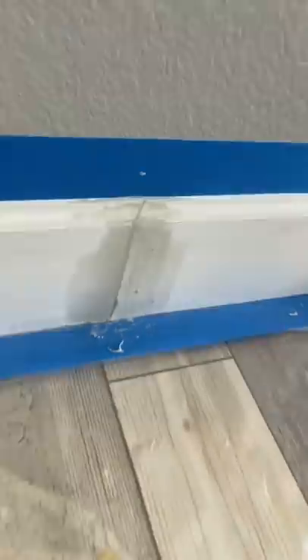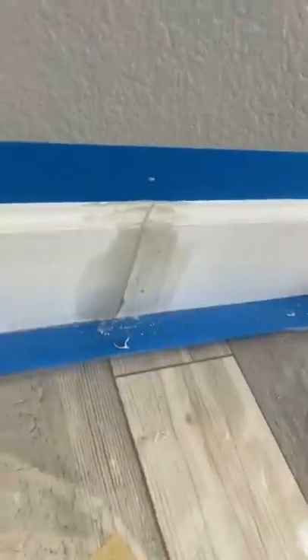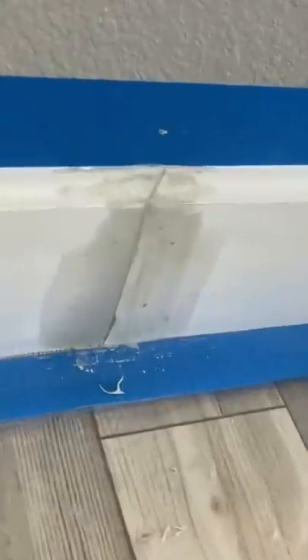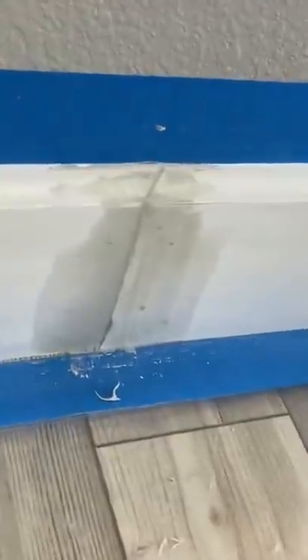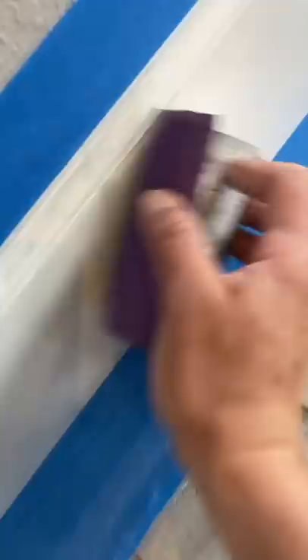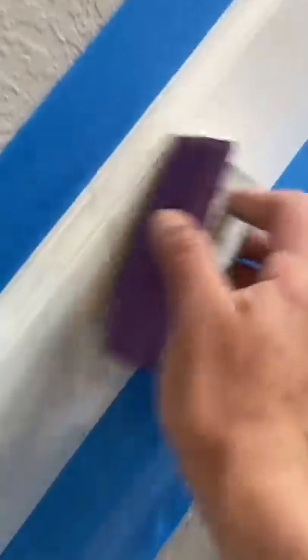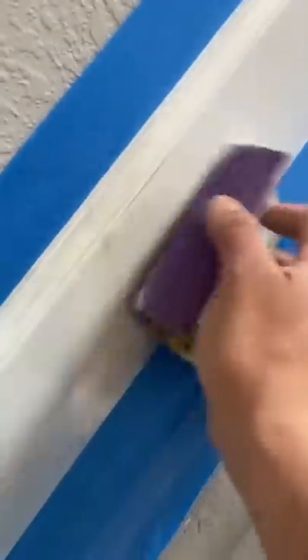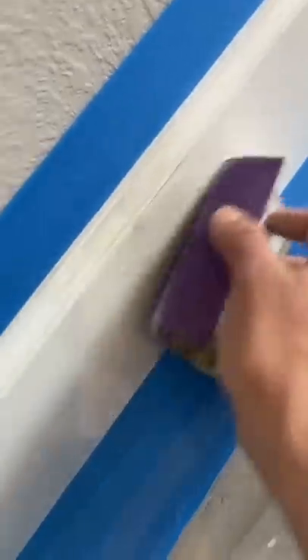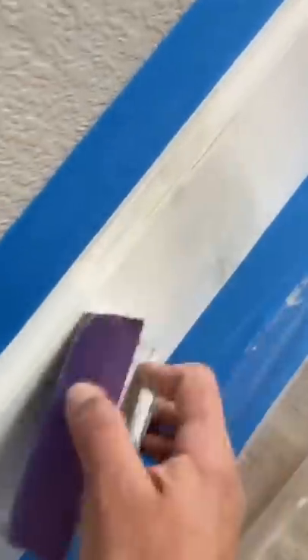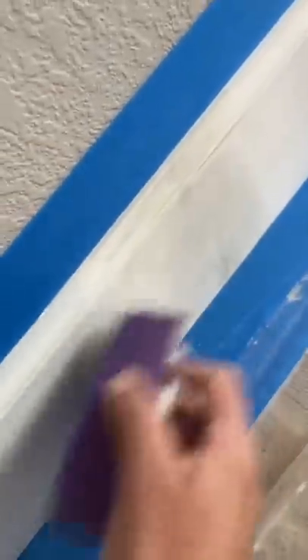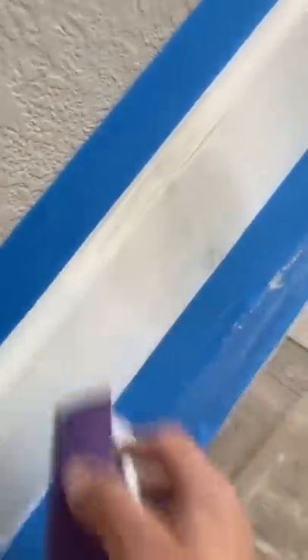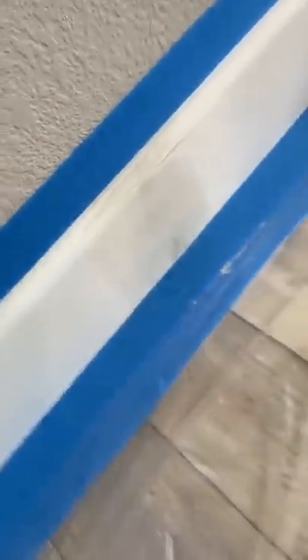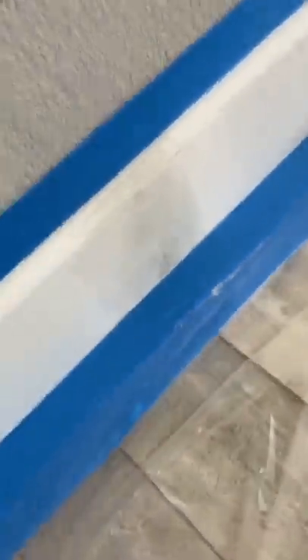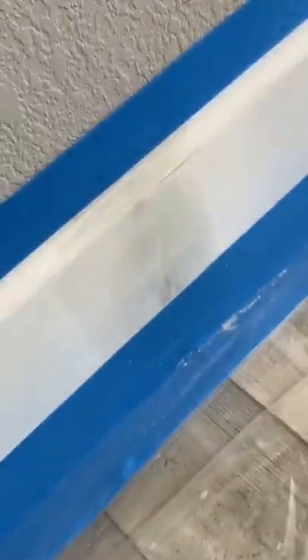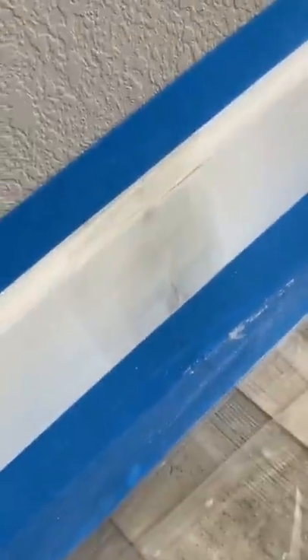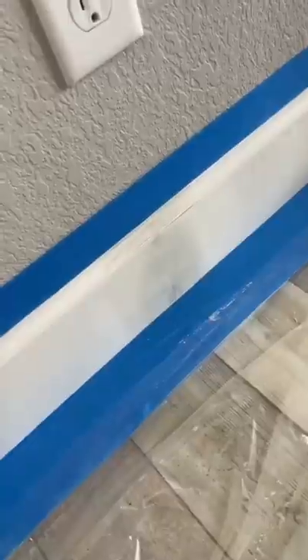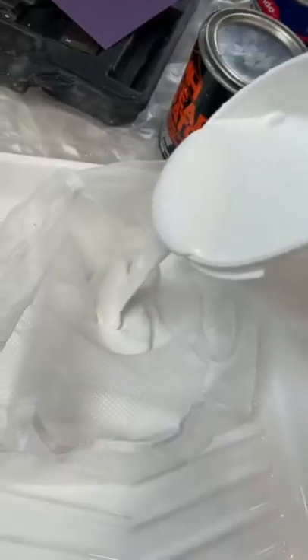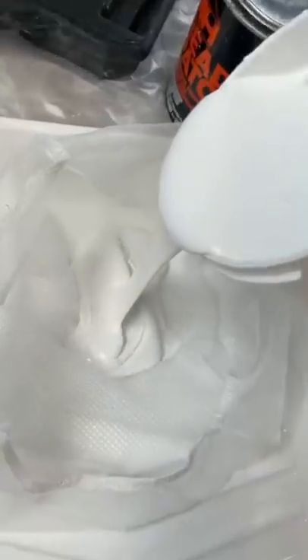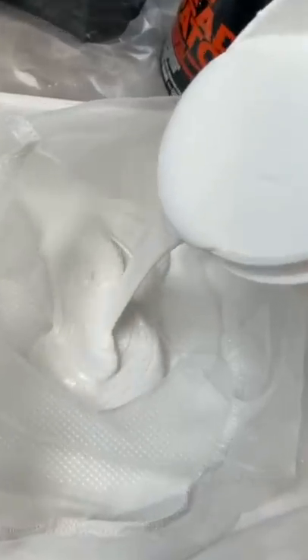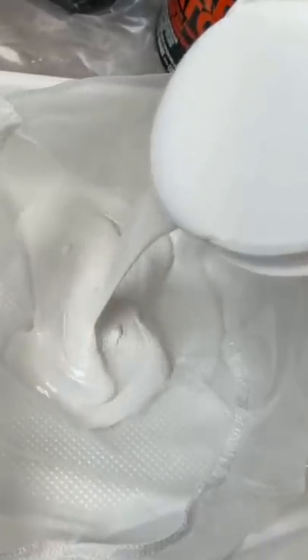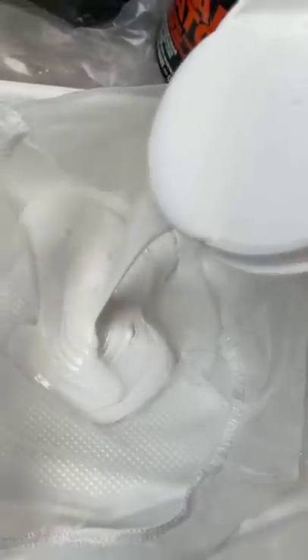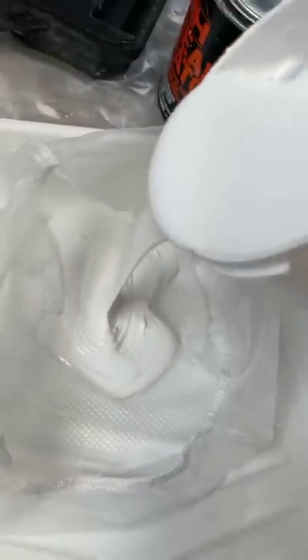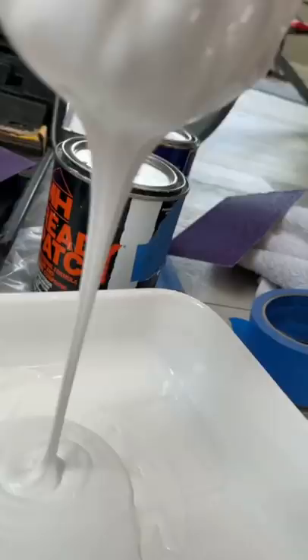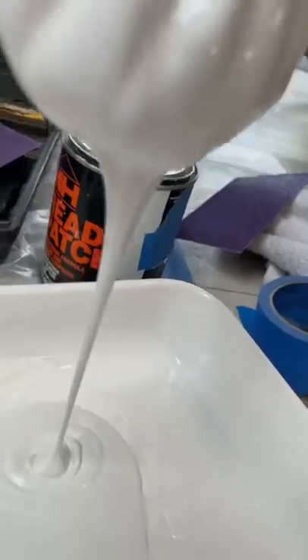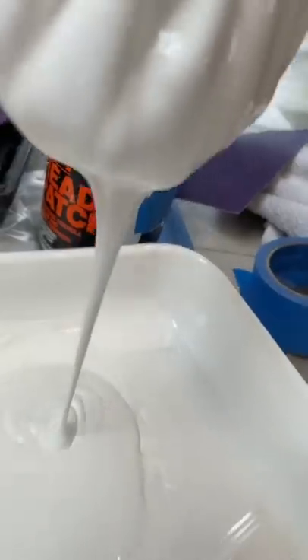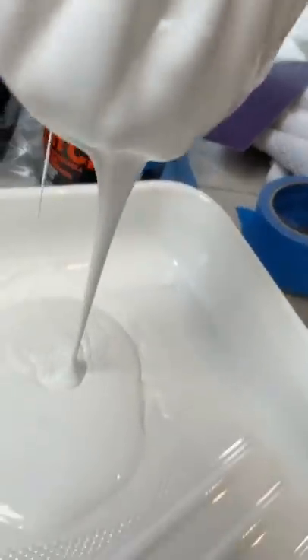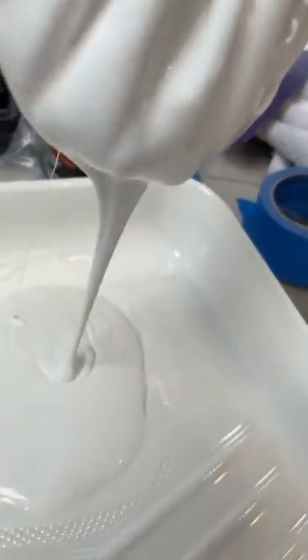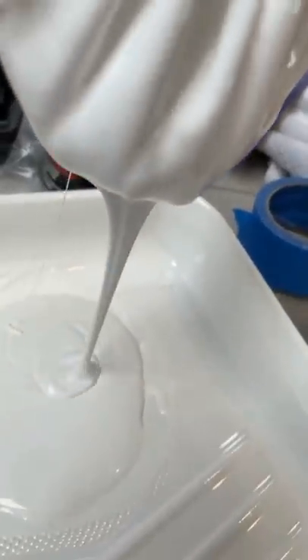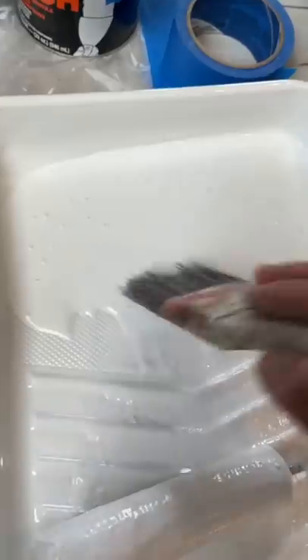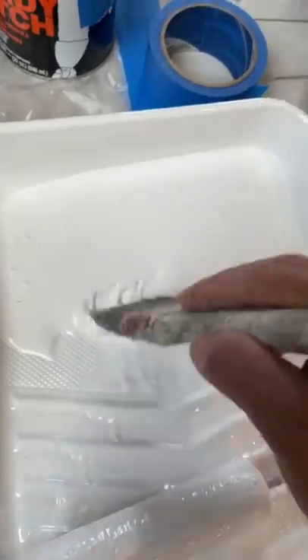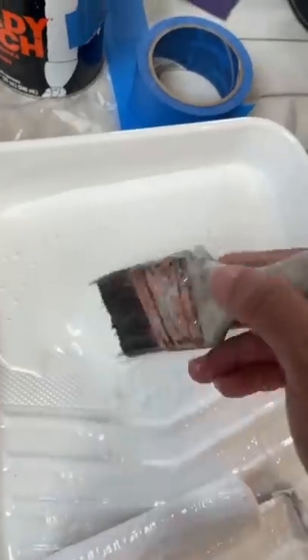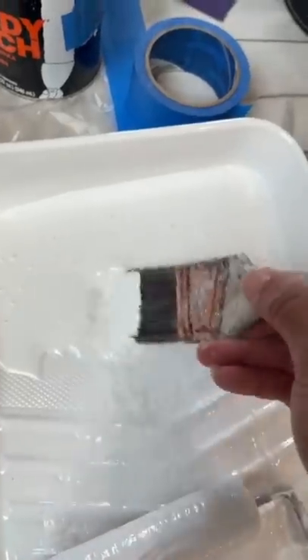I did two coats of Bondo, sanded it down. And then I did another tiny coat of Ready Patch just over it to get a nicer, smoother finish.